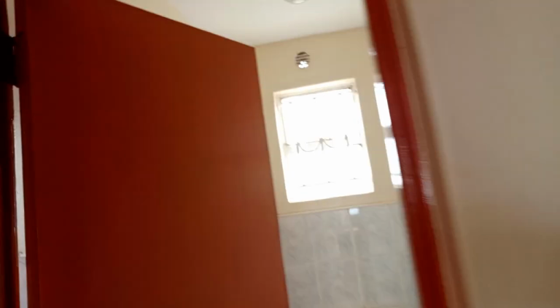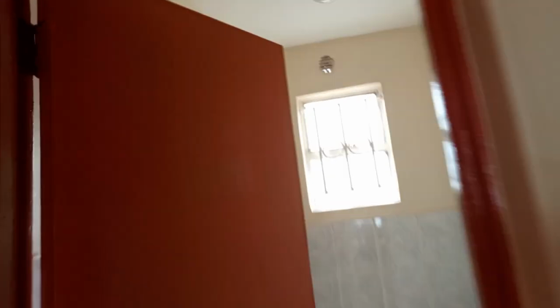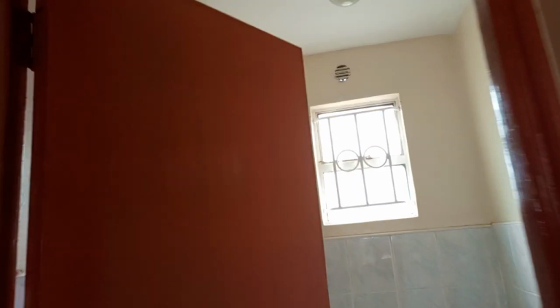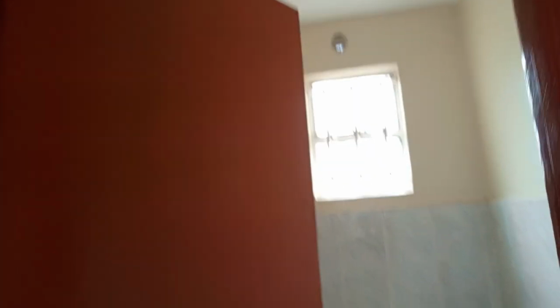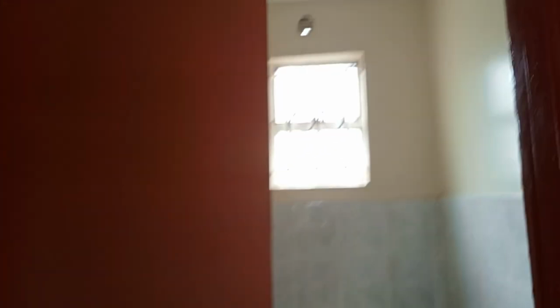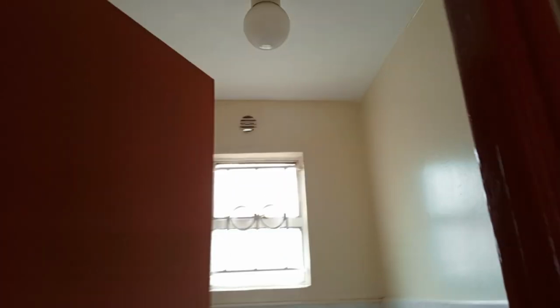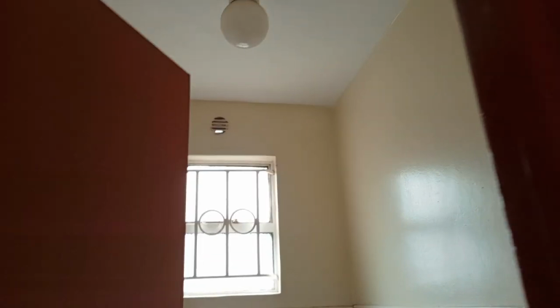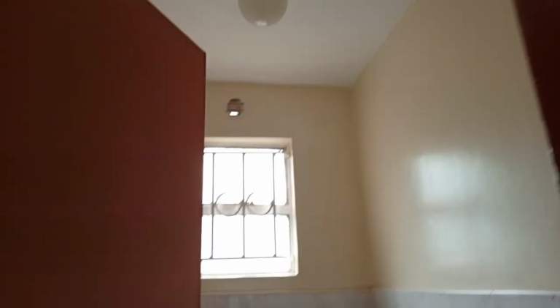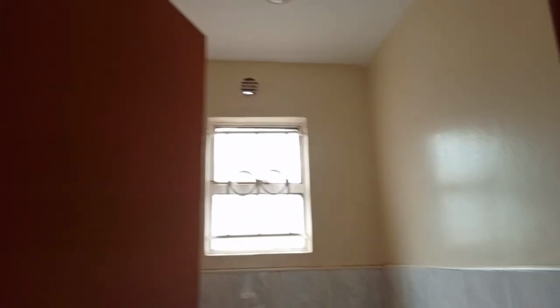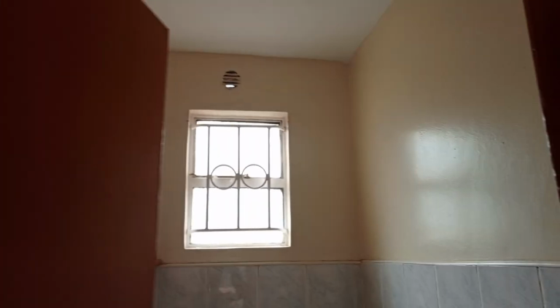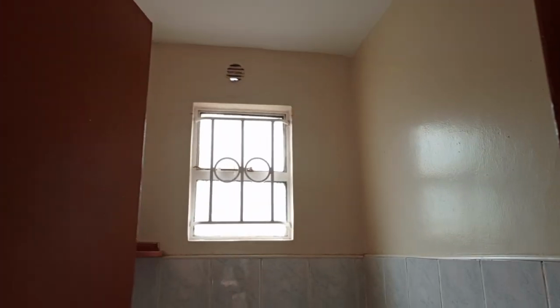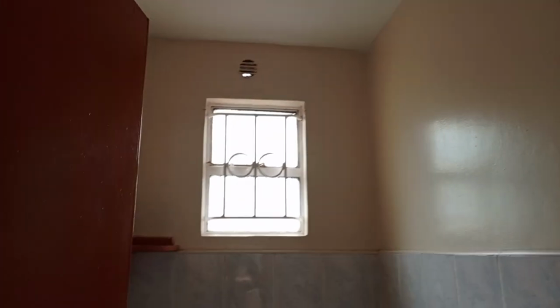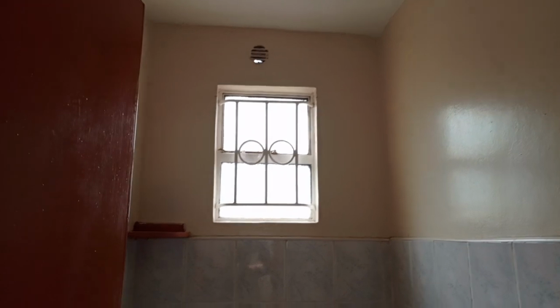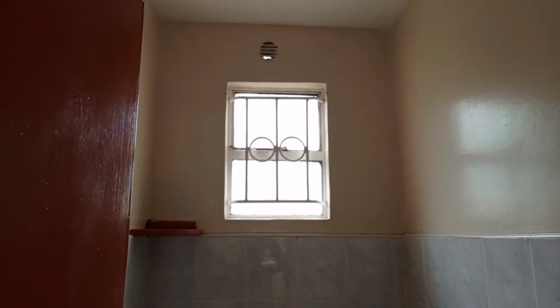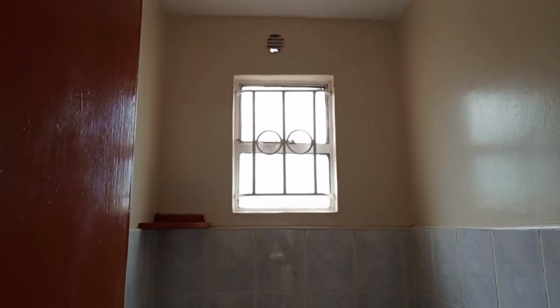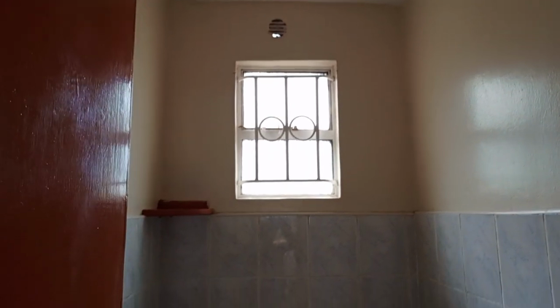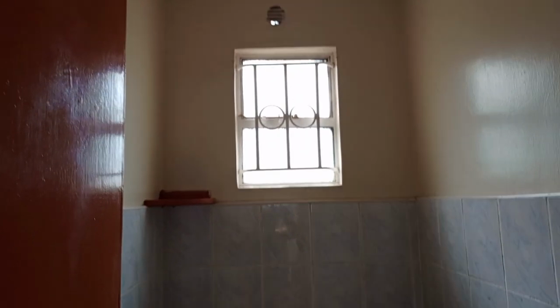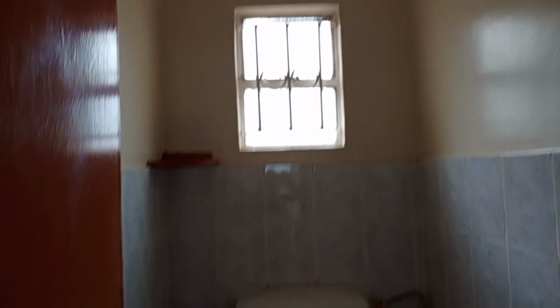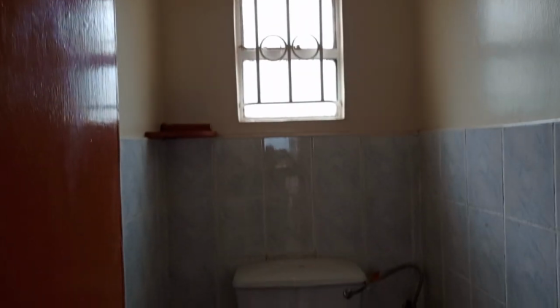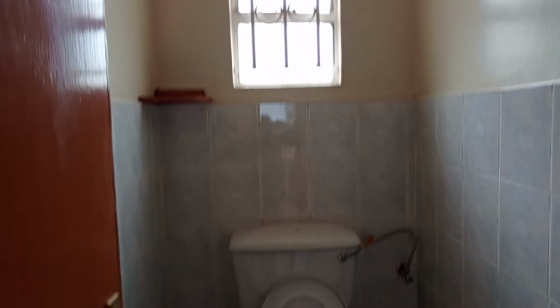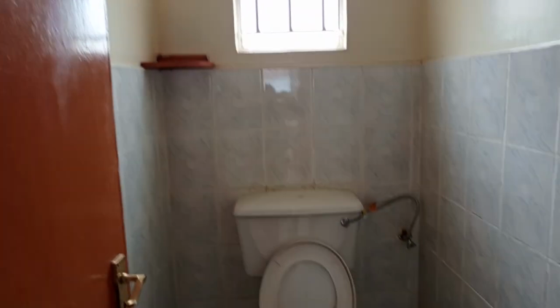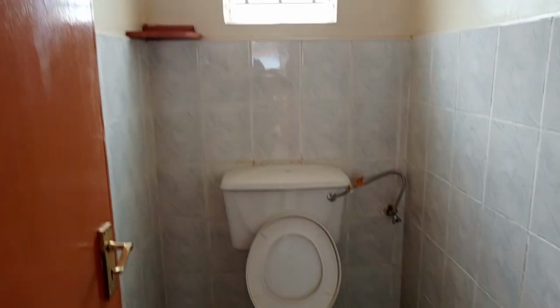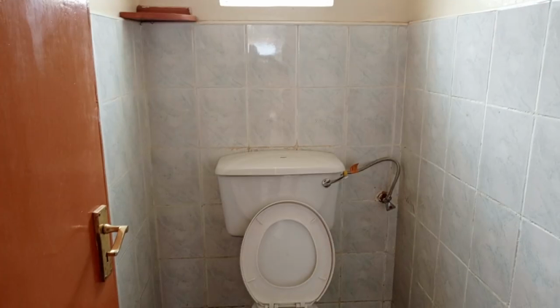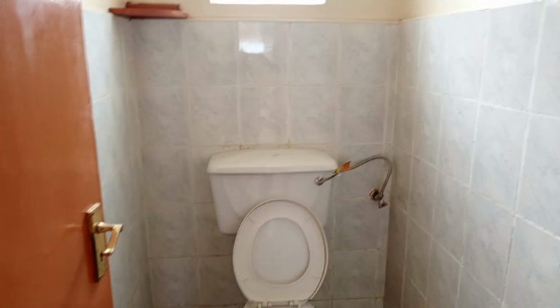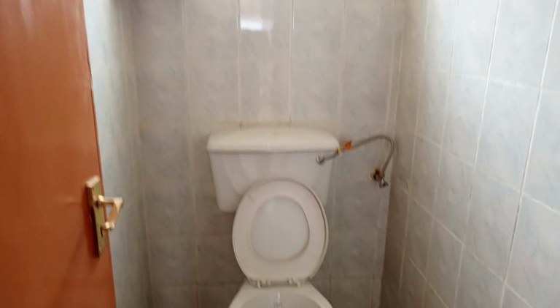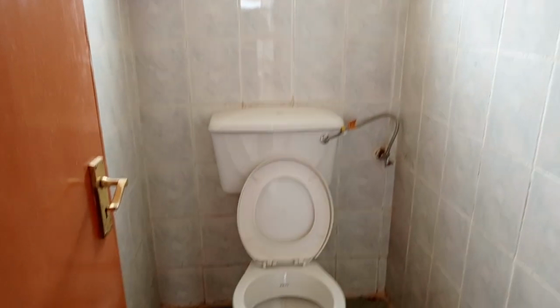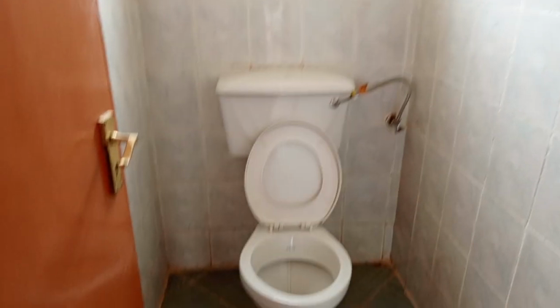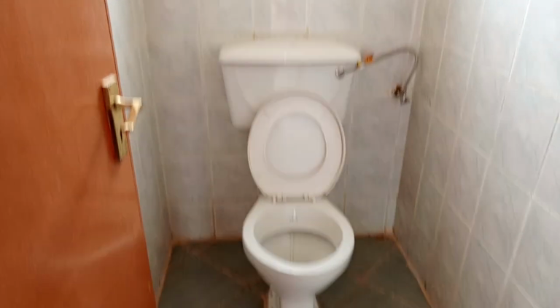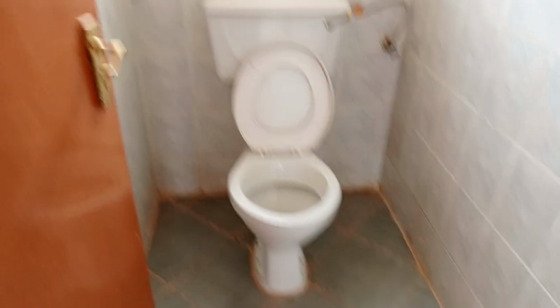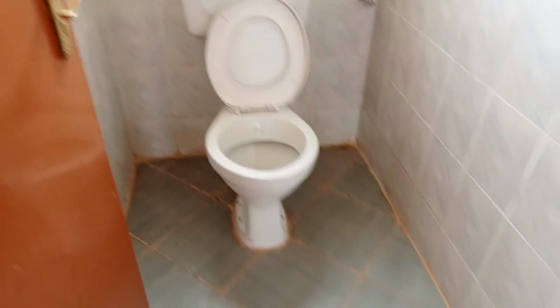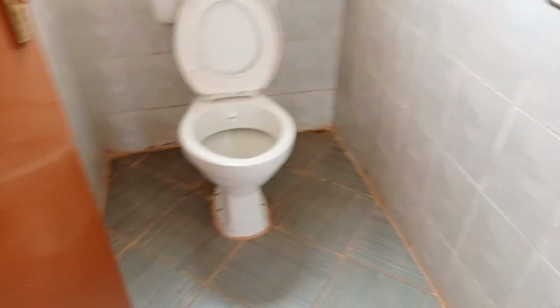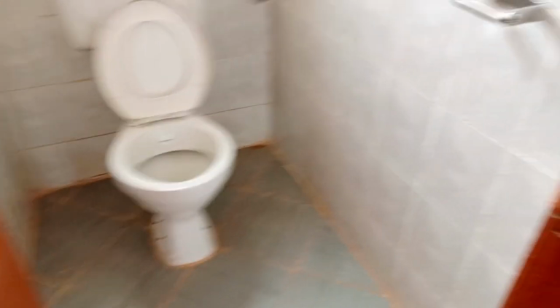The washroom and the bathroom are separate, and quite spacious as you can see.